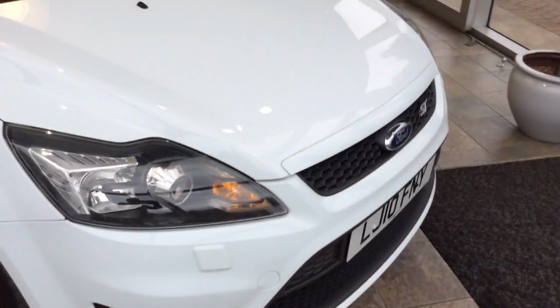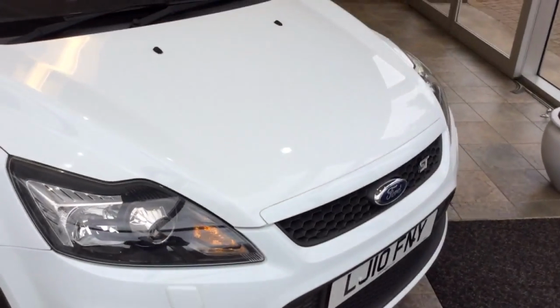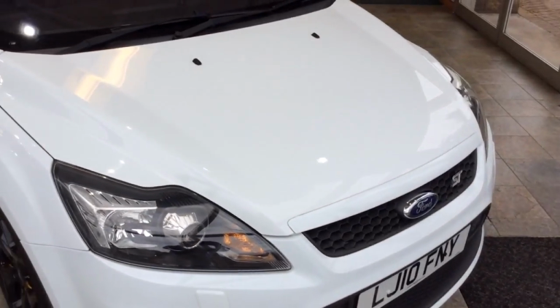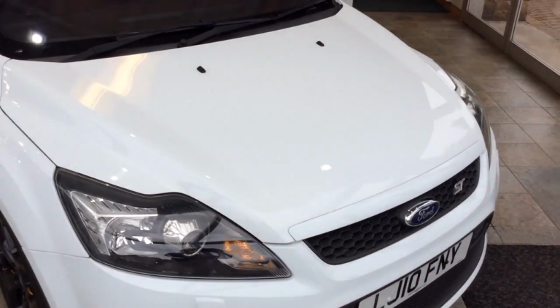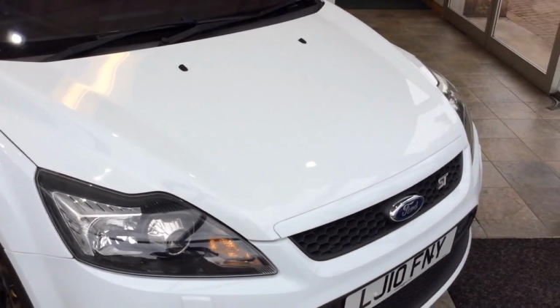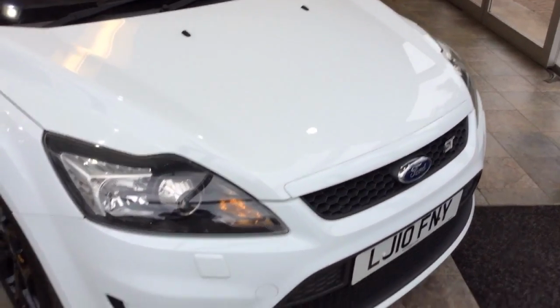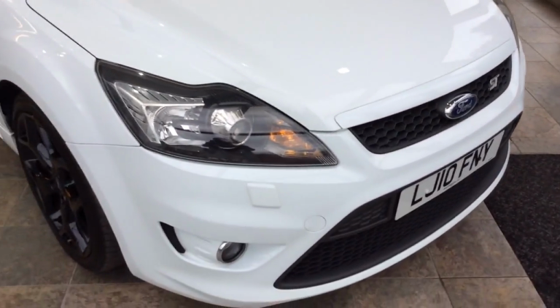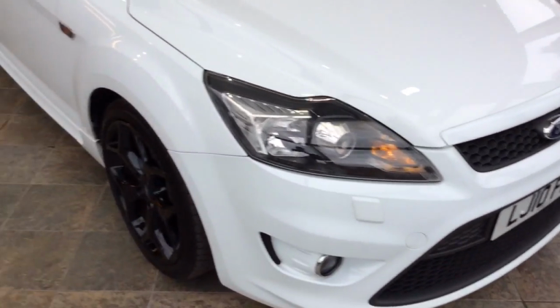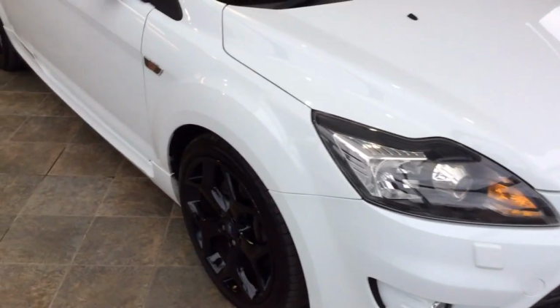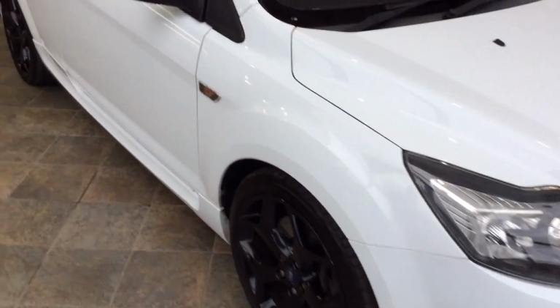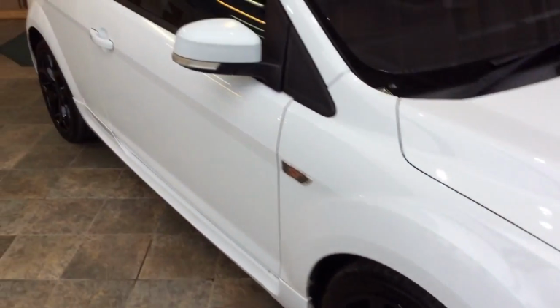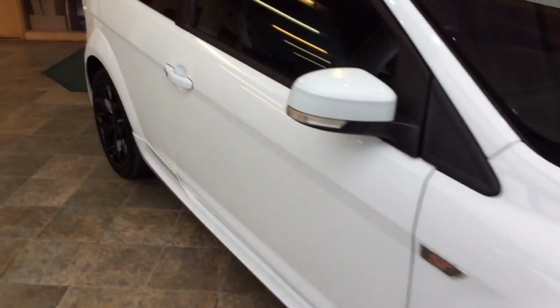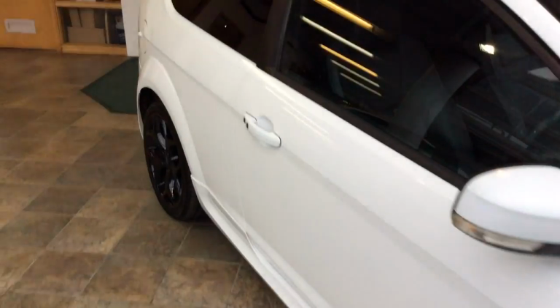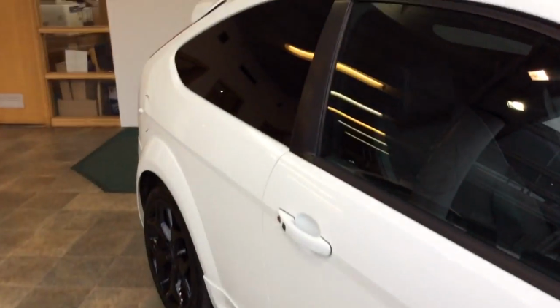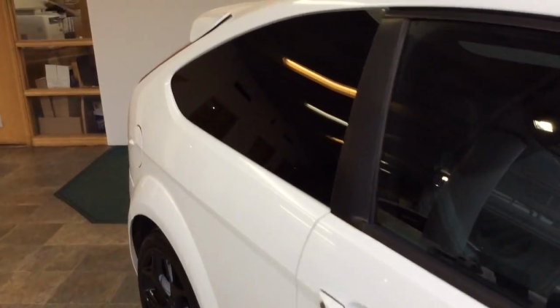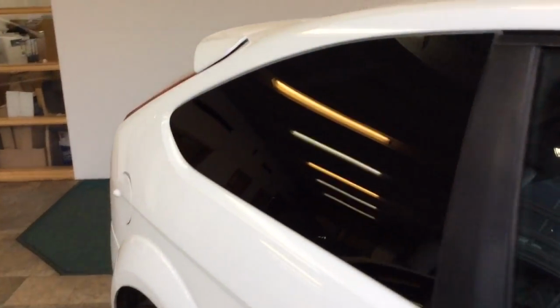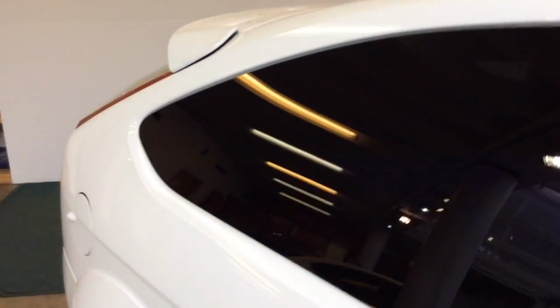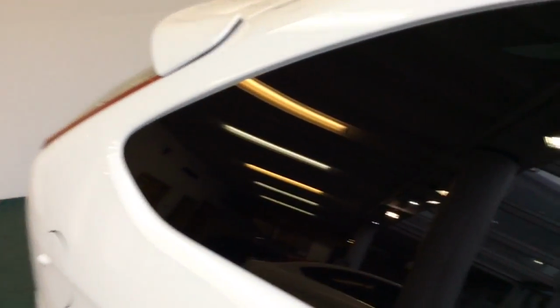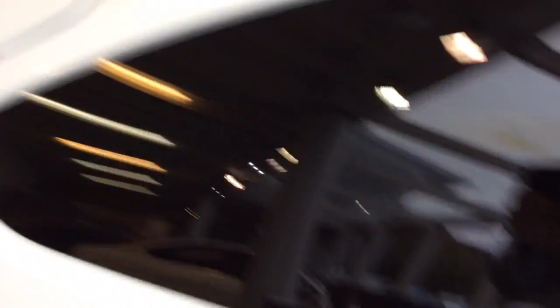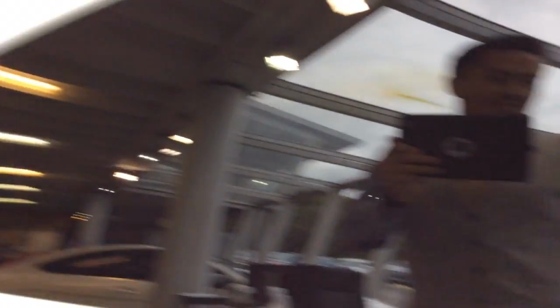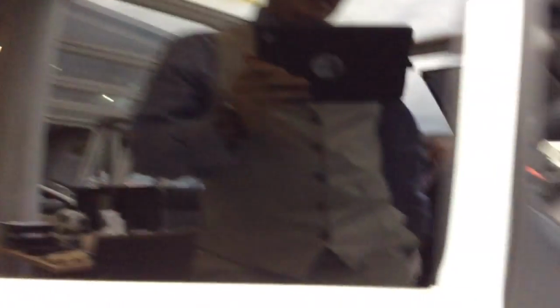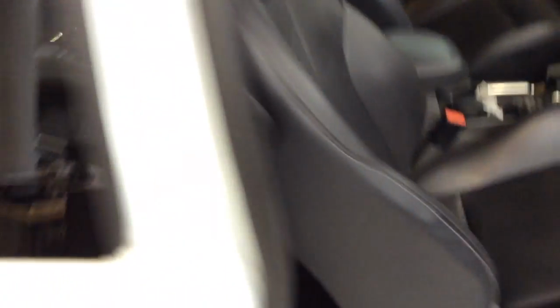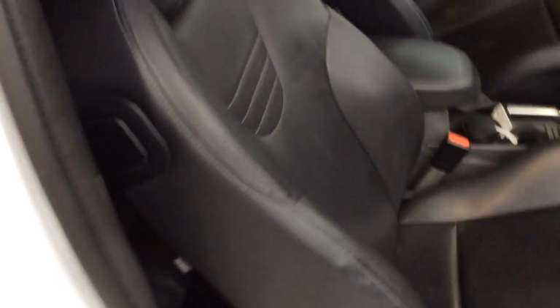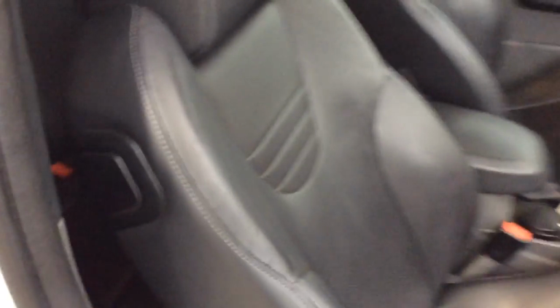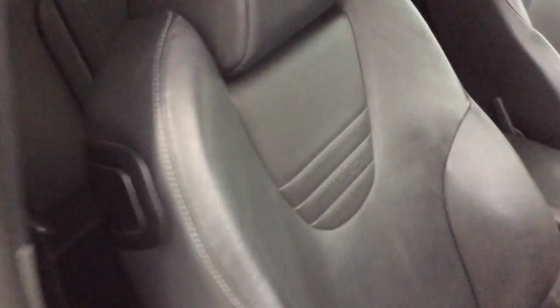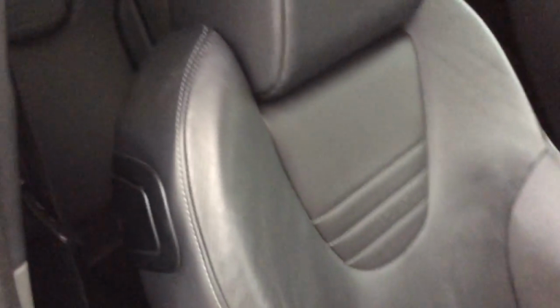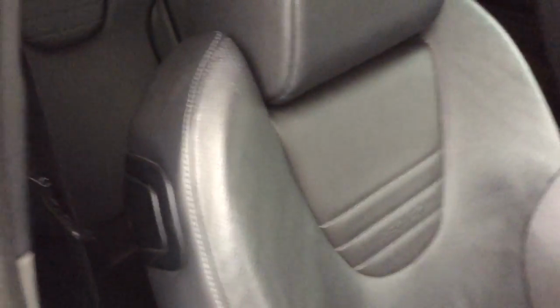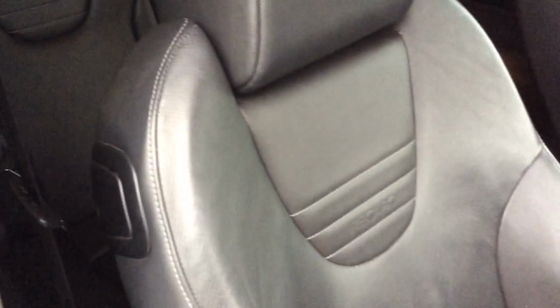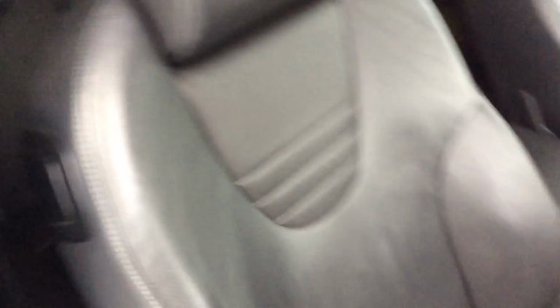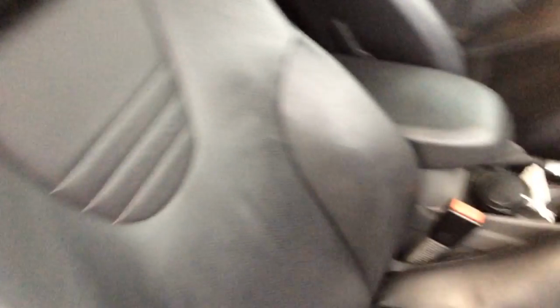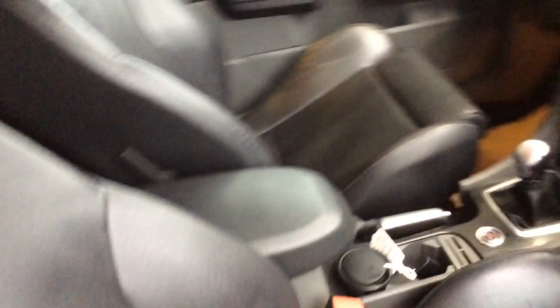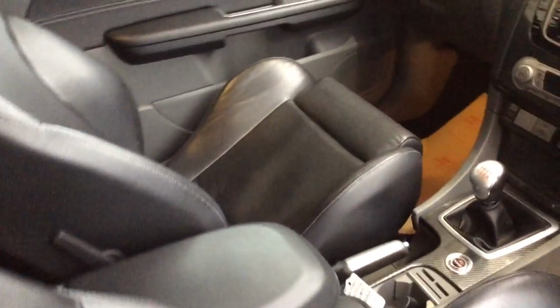It's a 2.5 litre petrol manual. Taking you inside the car, as you can see there's privacy glass, full leather seats with Recaro seats, and heated seats.